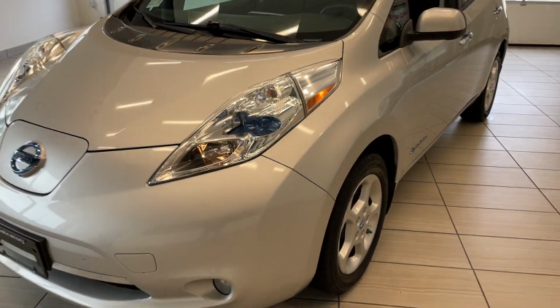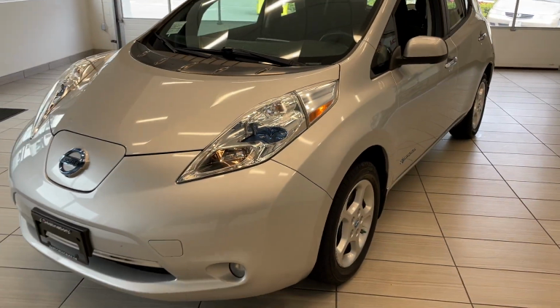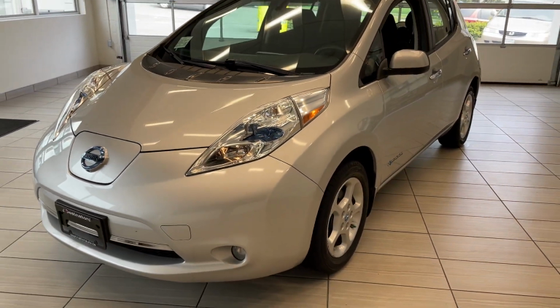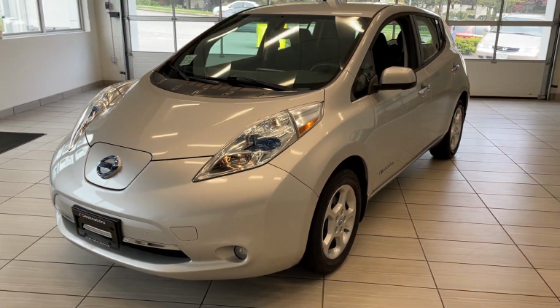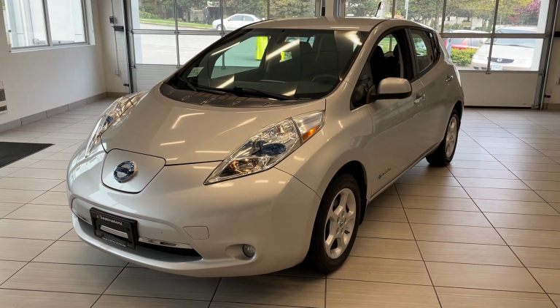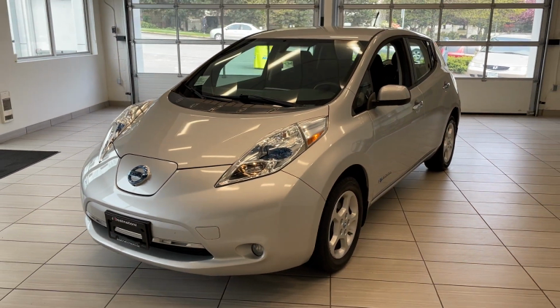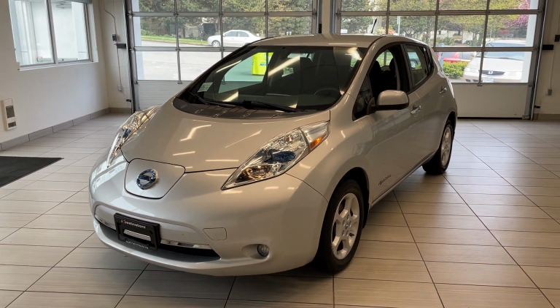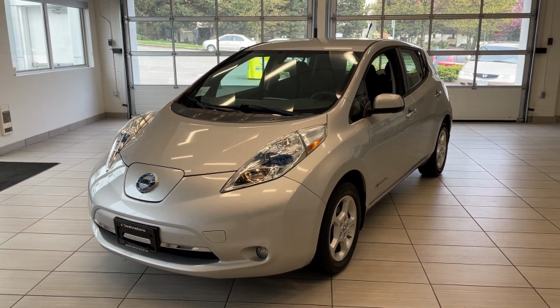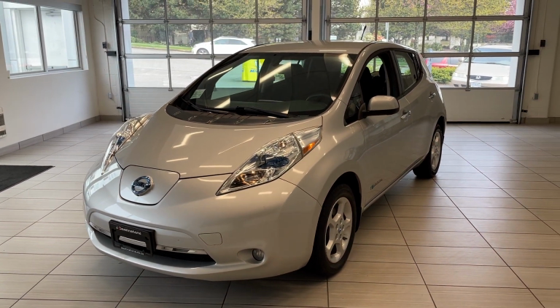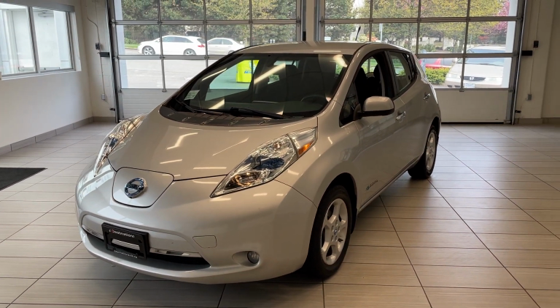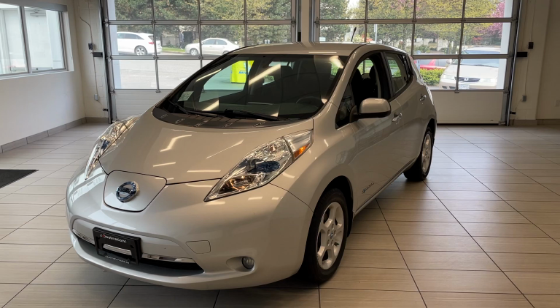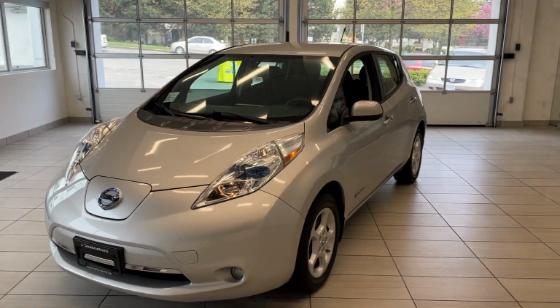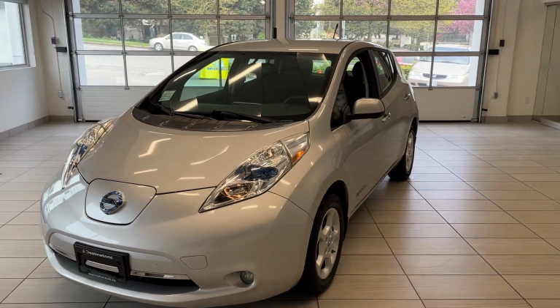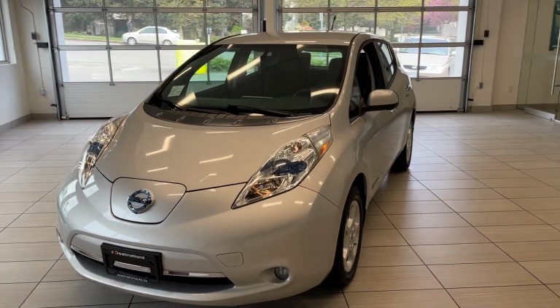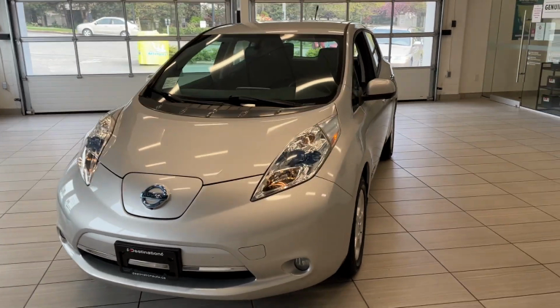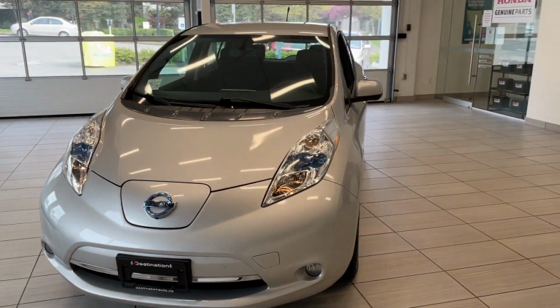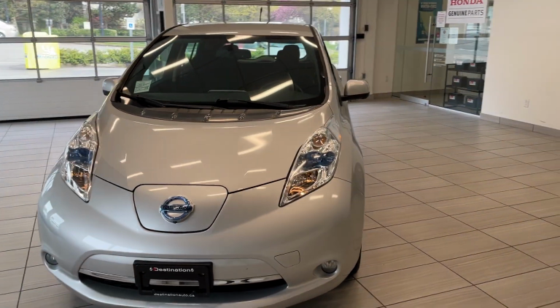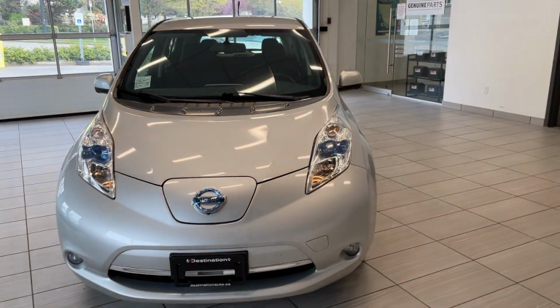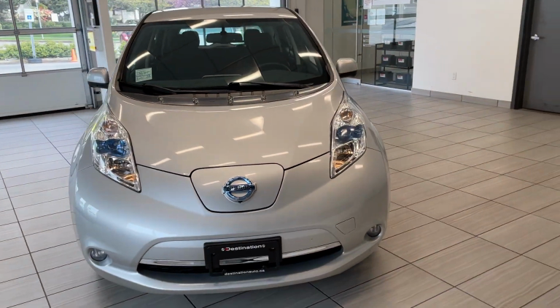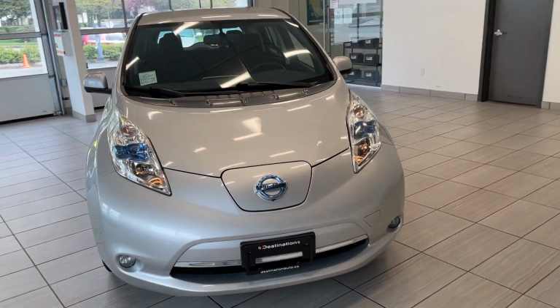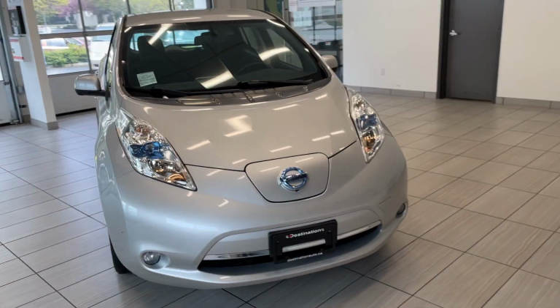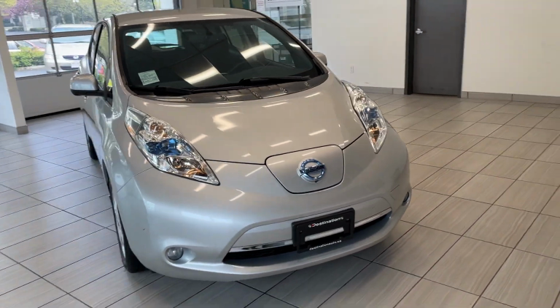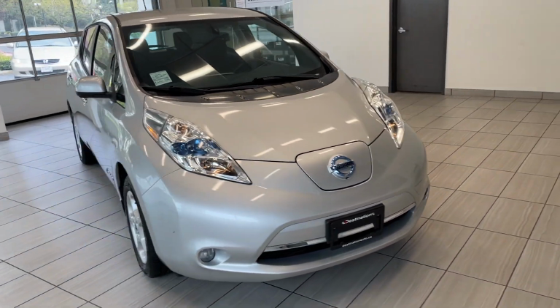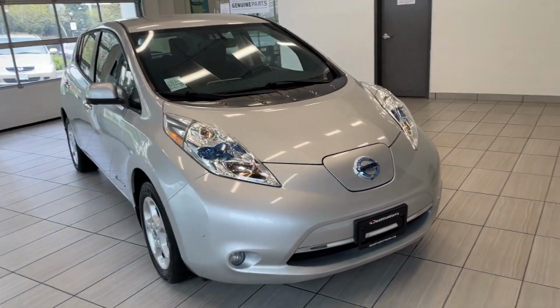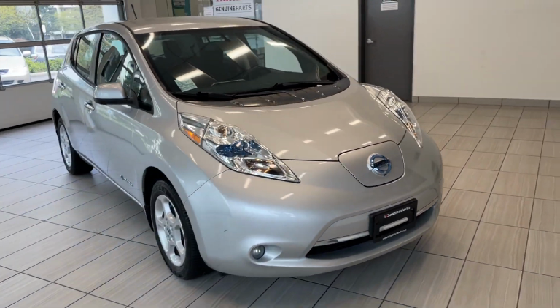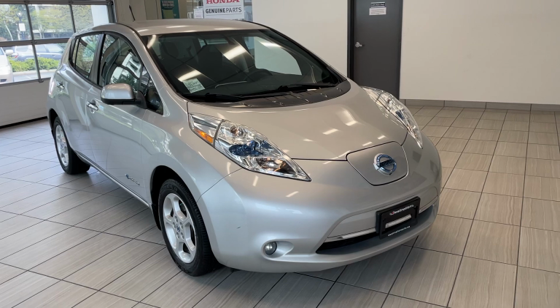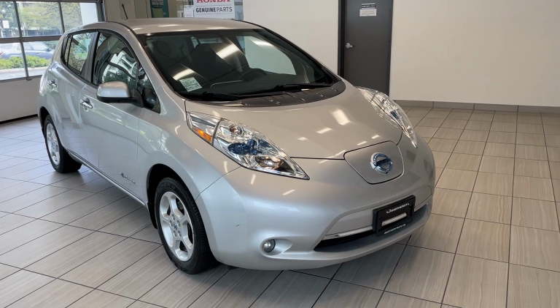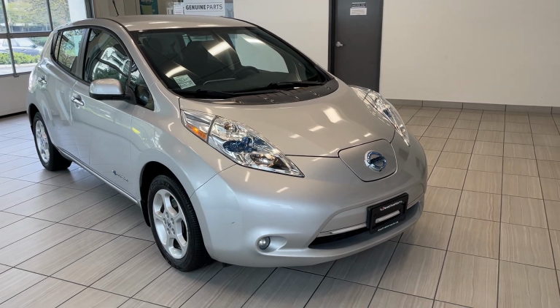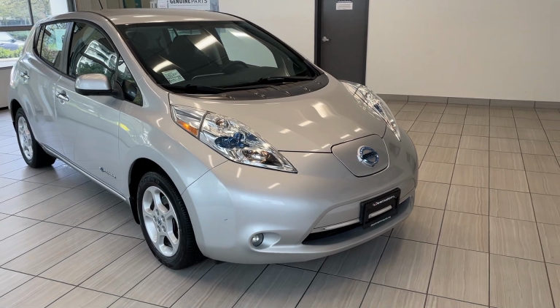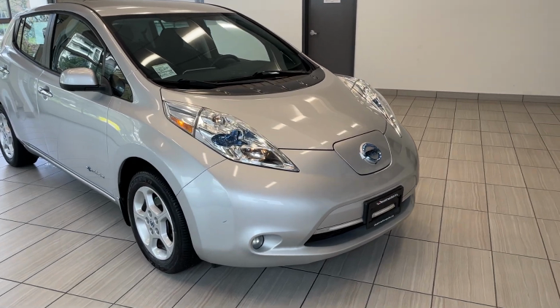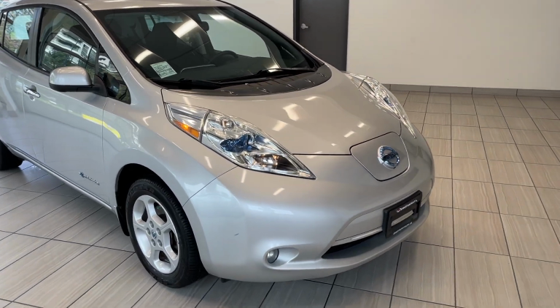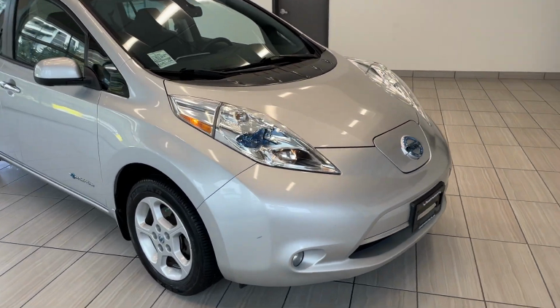Here's a quick look at our 2013 Nissan LEAF. Super excited to have this full EV here at the dealership — no more trips to the gas station, especially with gas prices these days, which are just nuts.